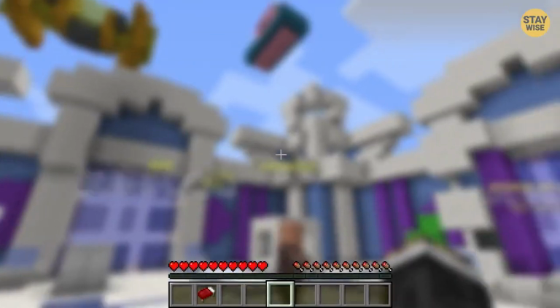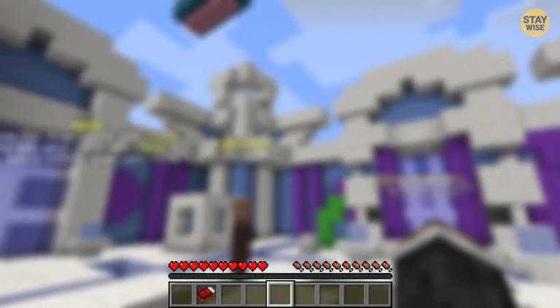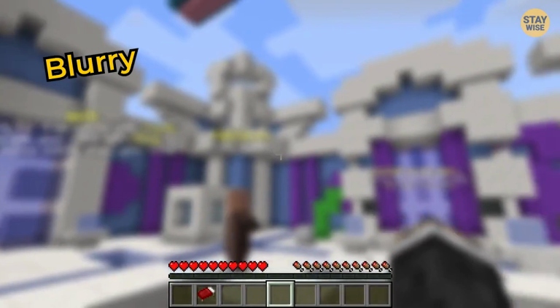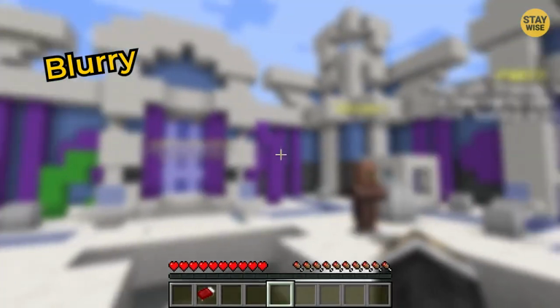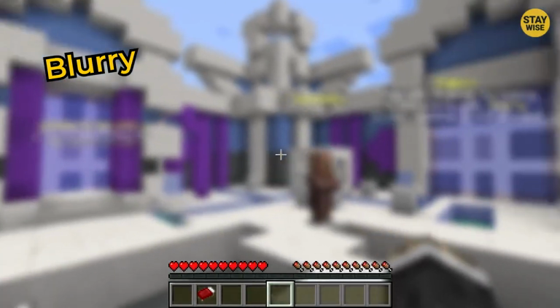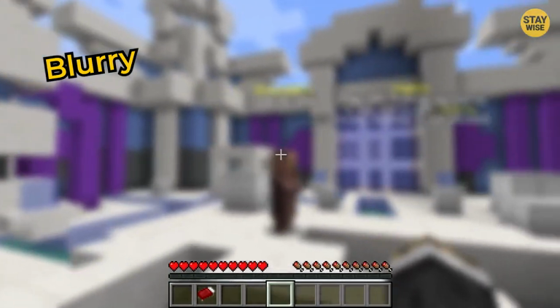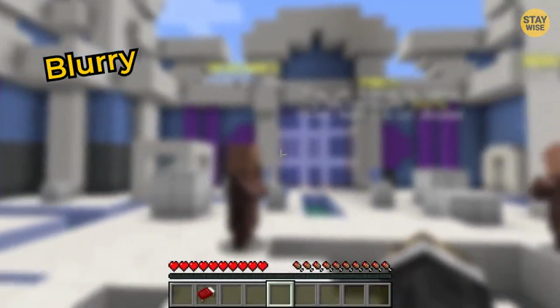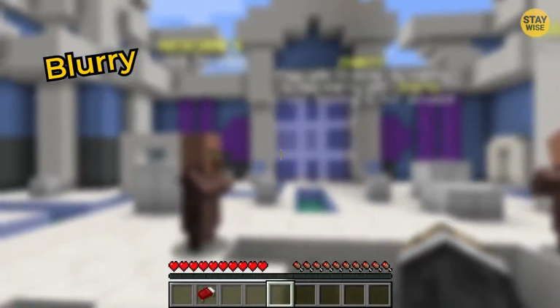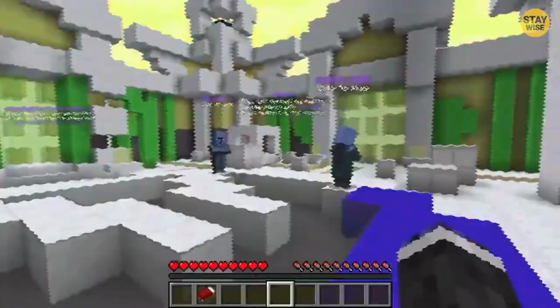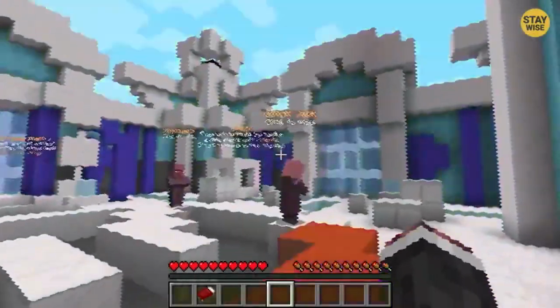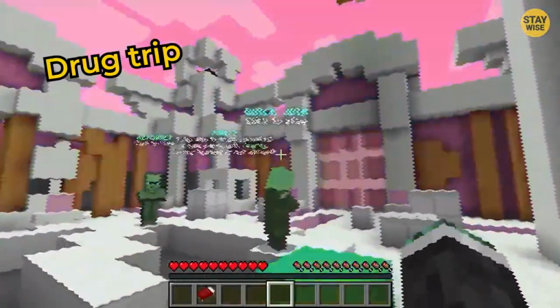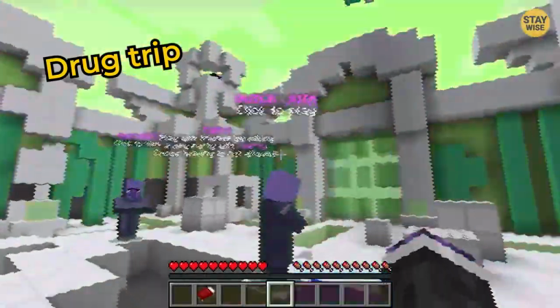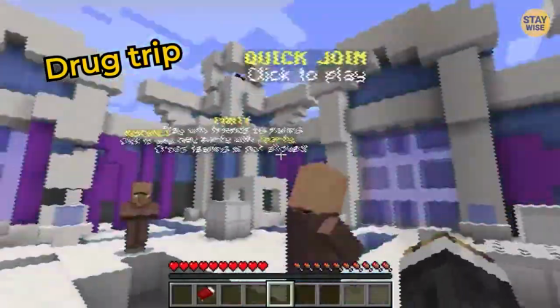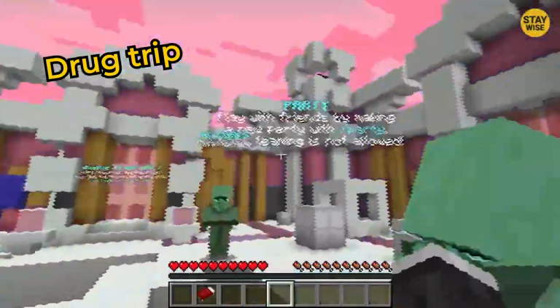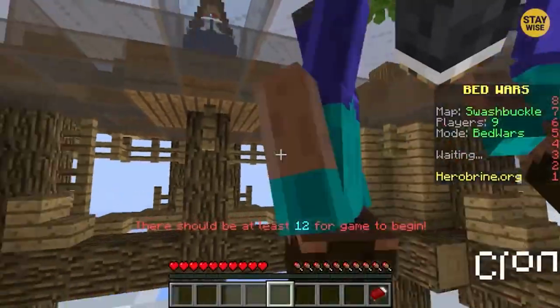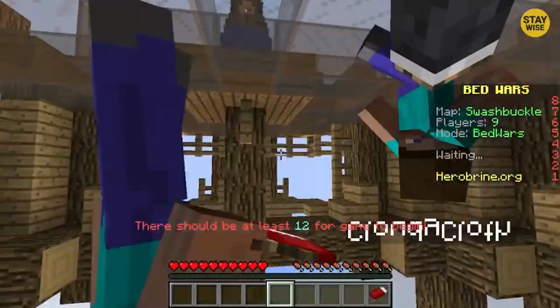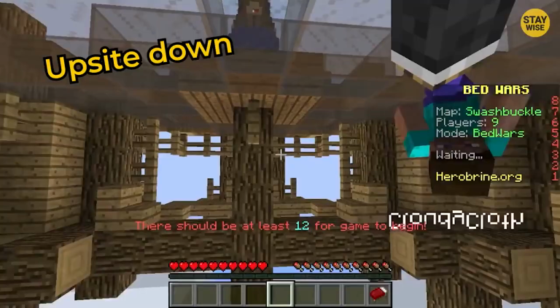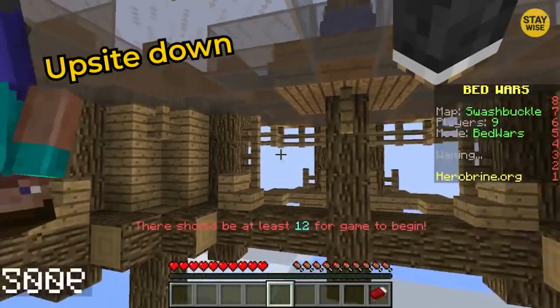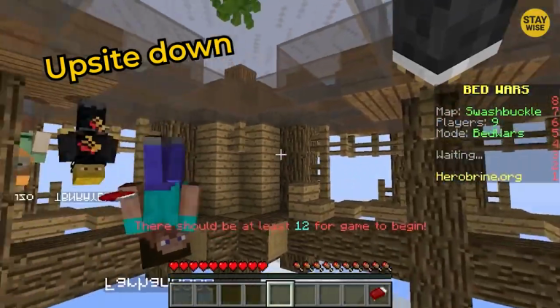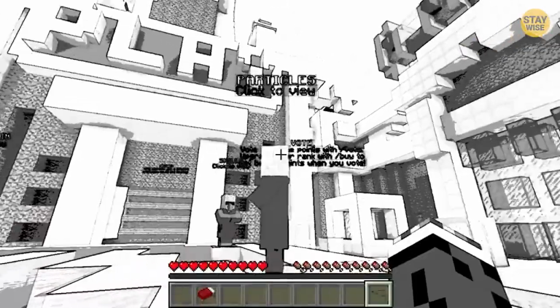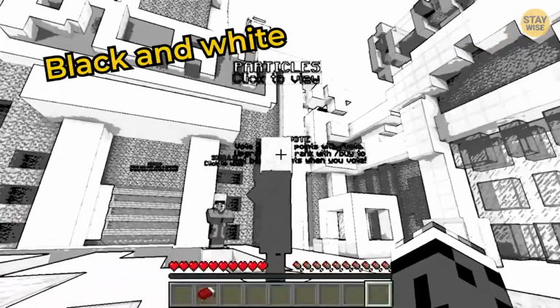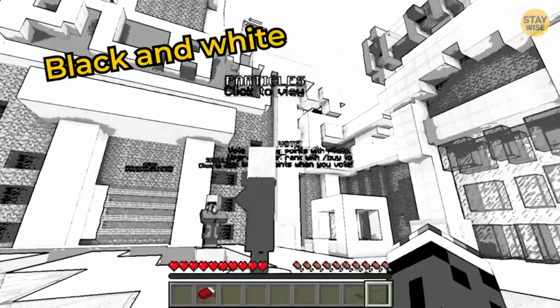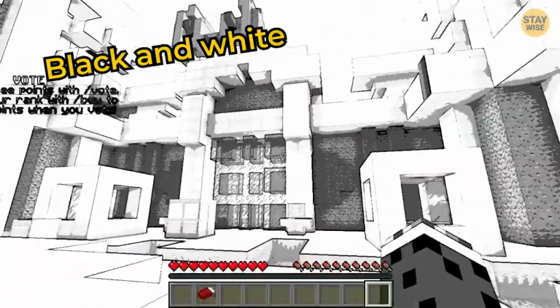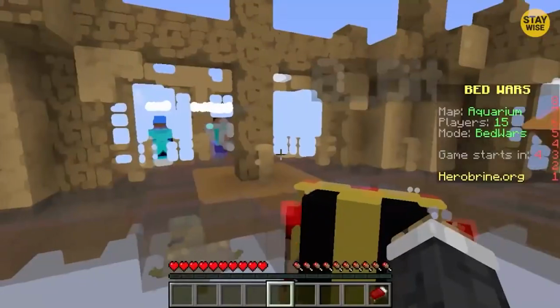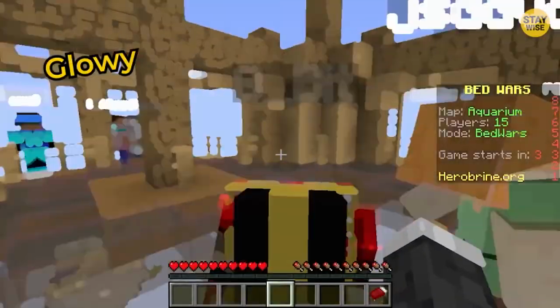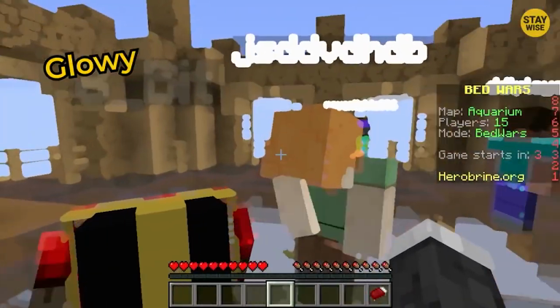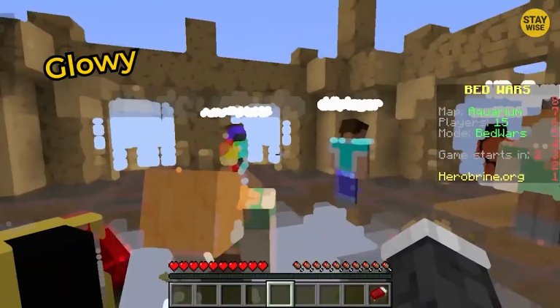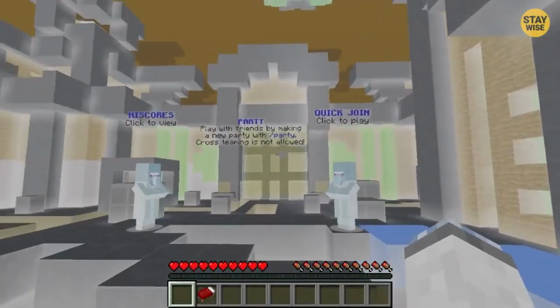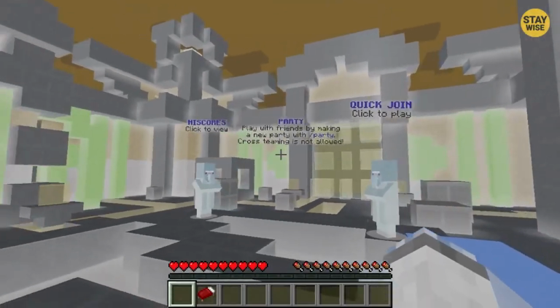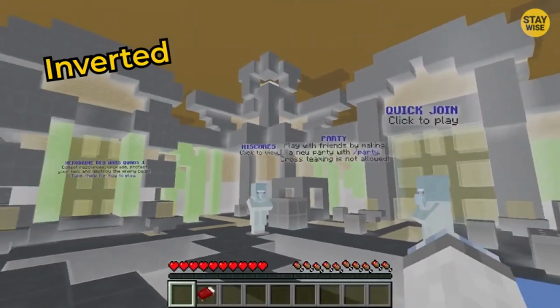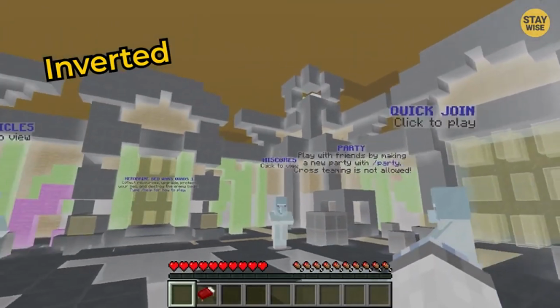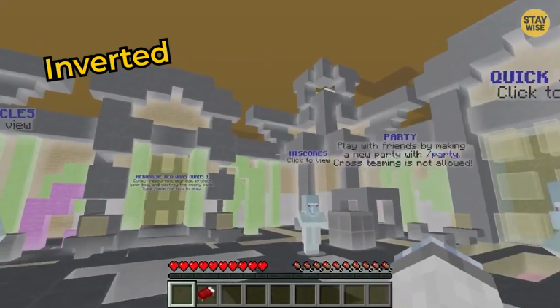There are 25 different colors to choose from. While some of the colors don't look different from the regular ones, others are fun and silly. You can turn the game upside down or to black and white. By changing the graphics, you can enjoy the game in another way.